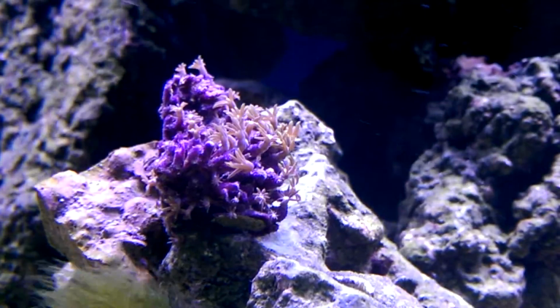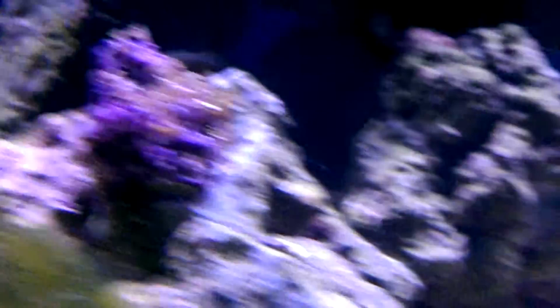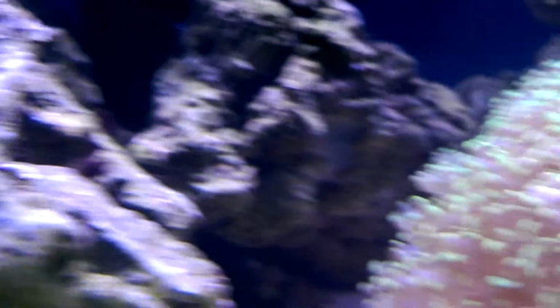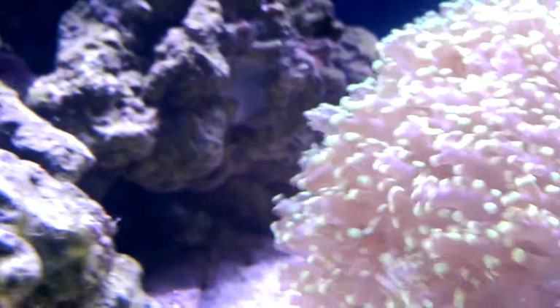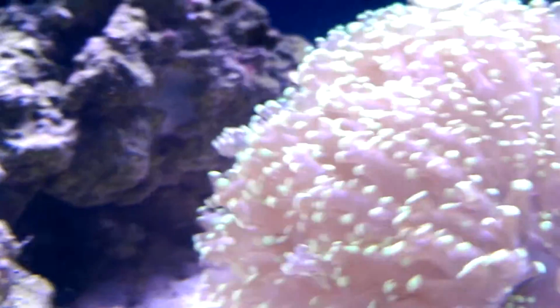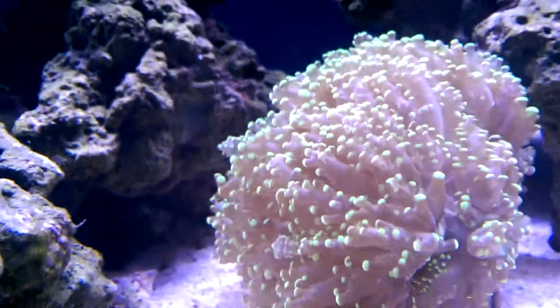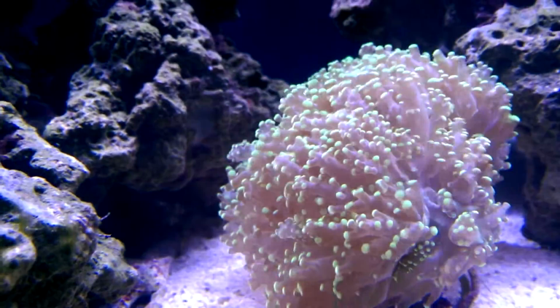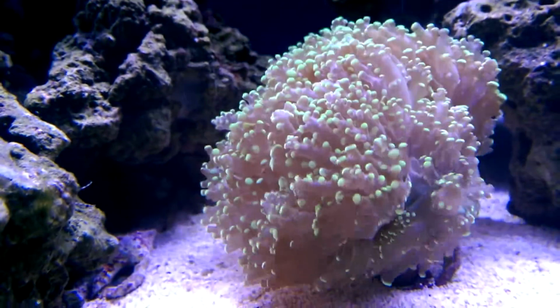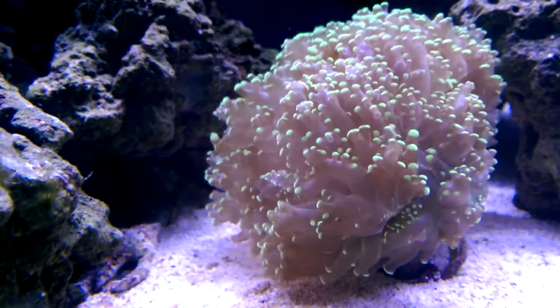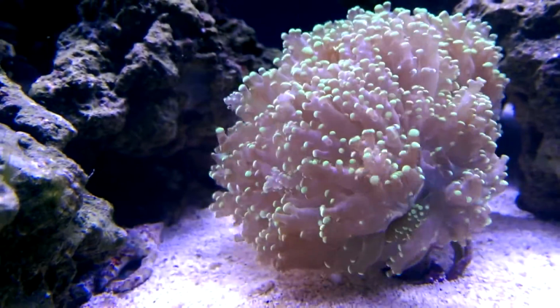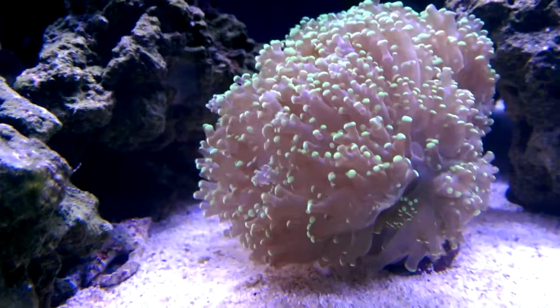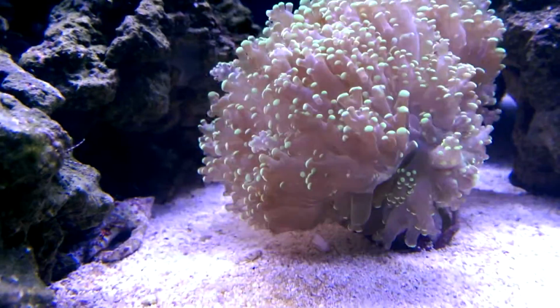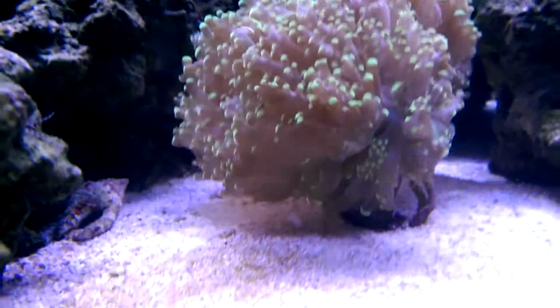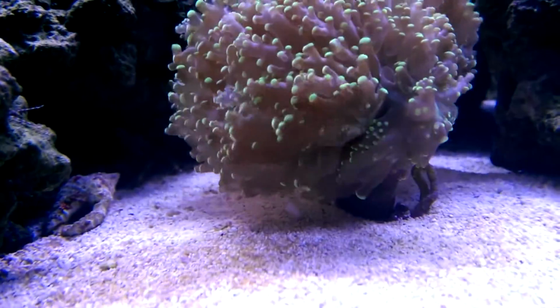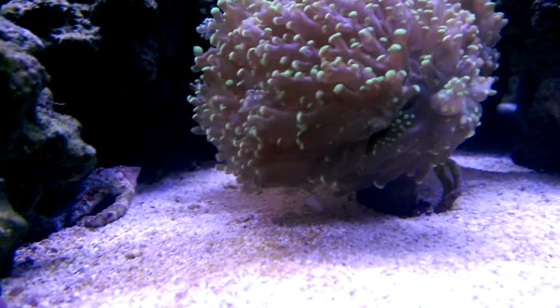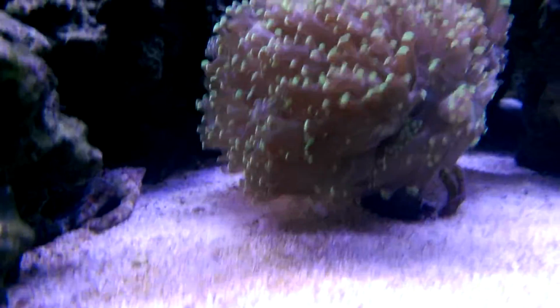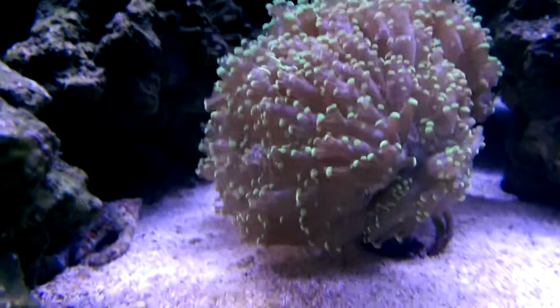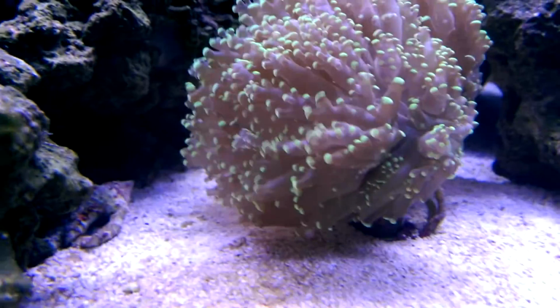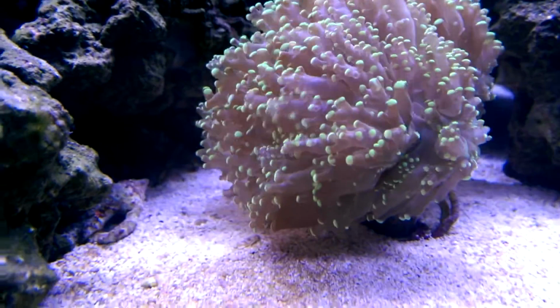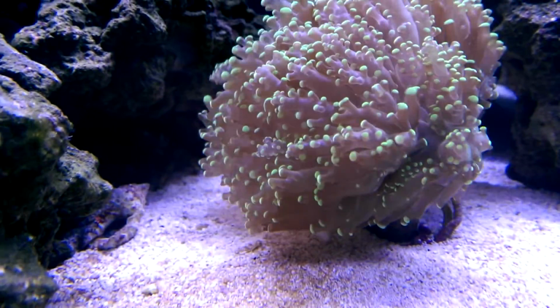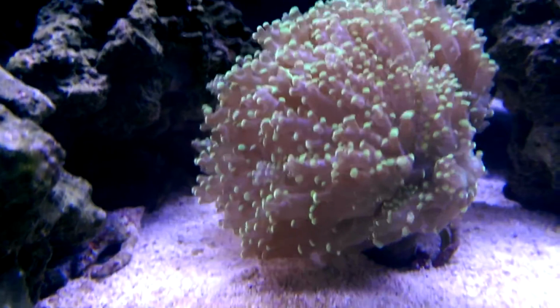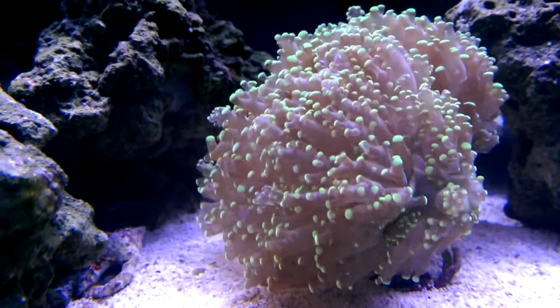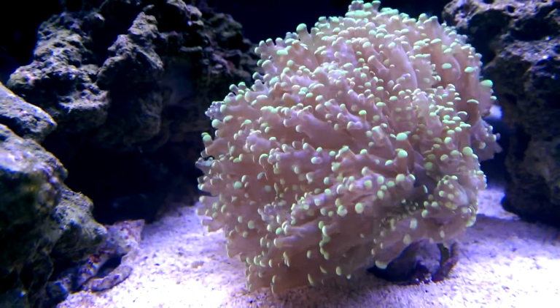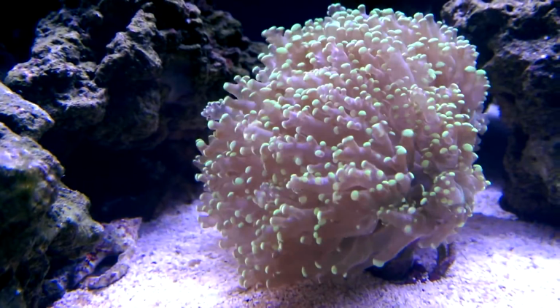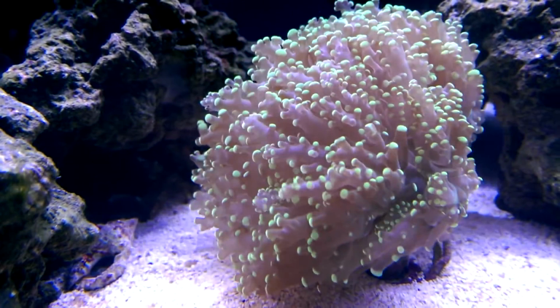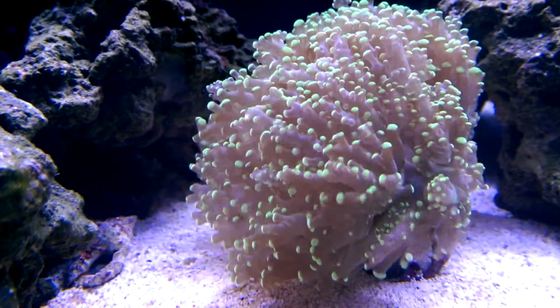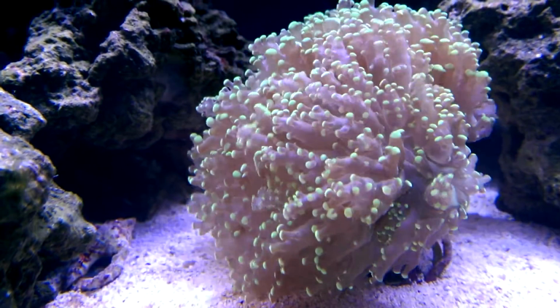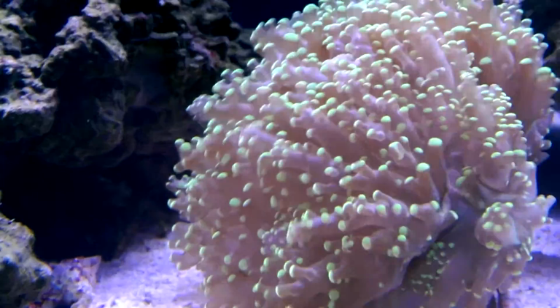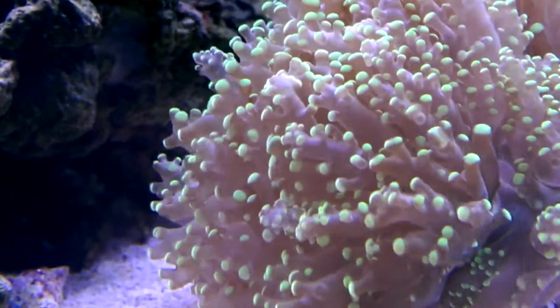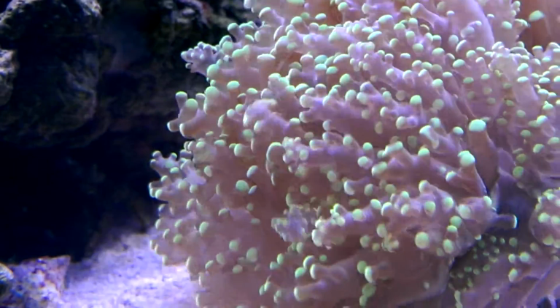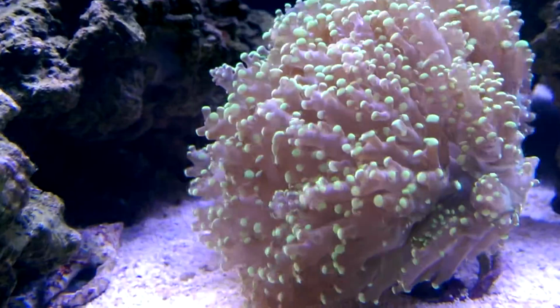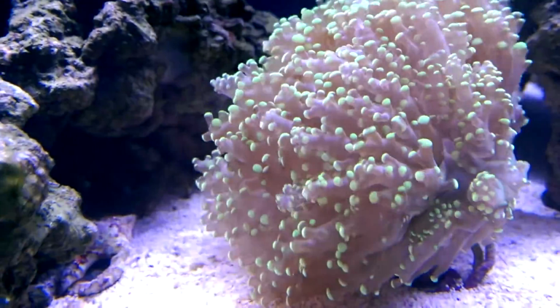Like the frogspawn here, which was a single head and now it's already splitting into four. This thing has grown tremendously. I don't have a video of how it once looked, but that thing's cool.